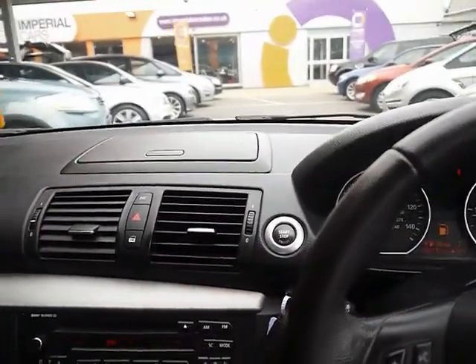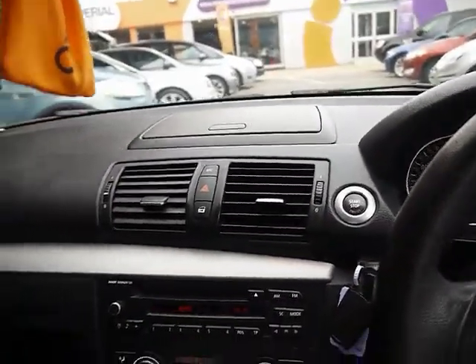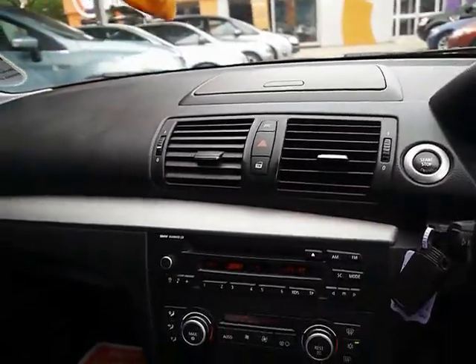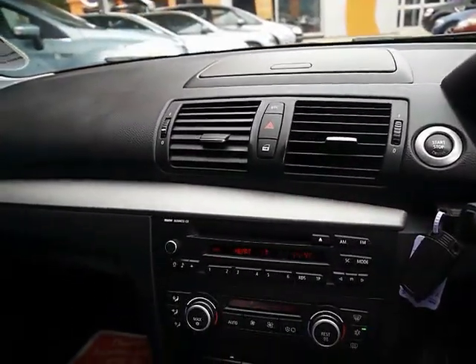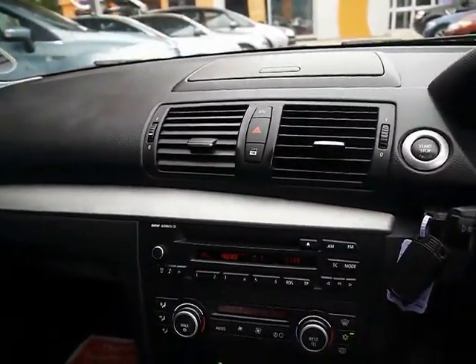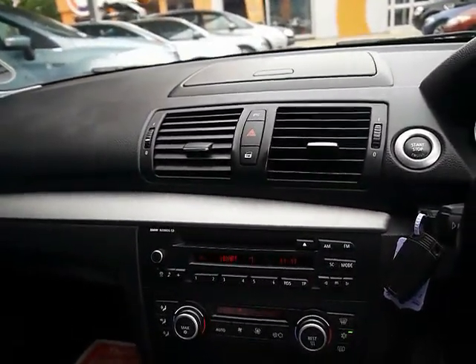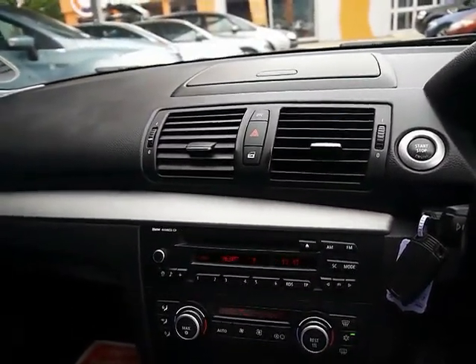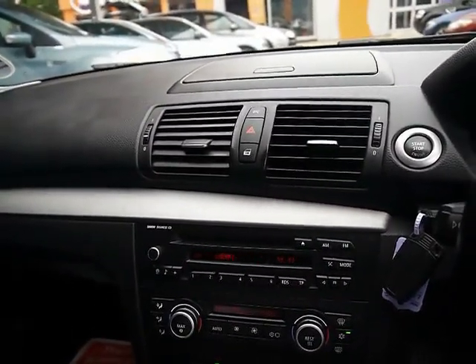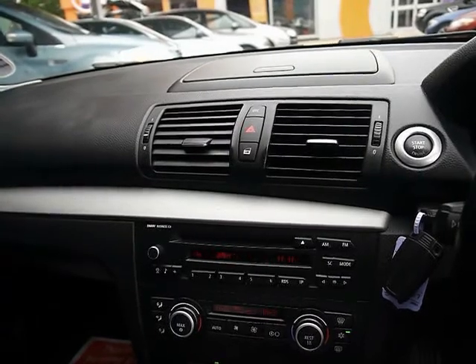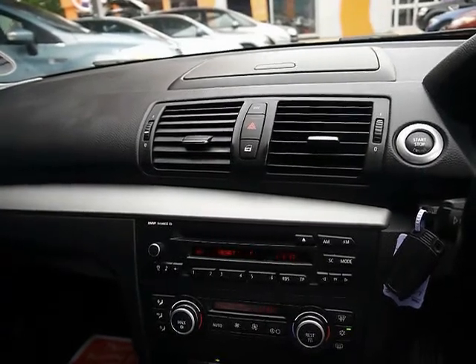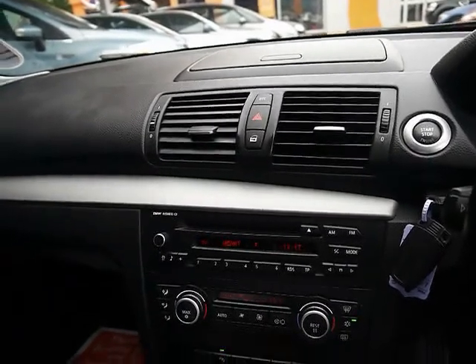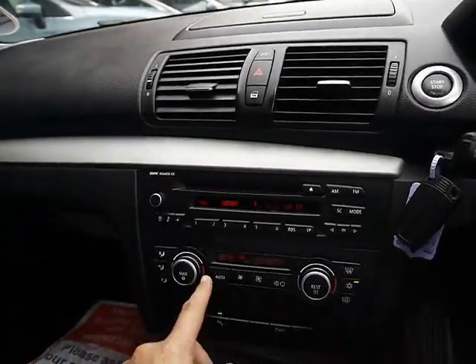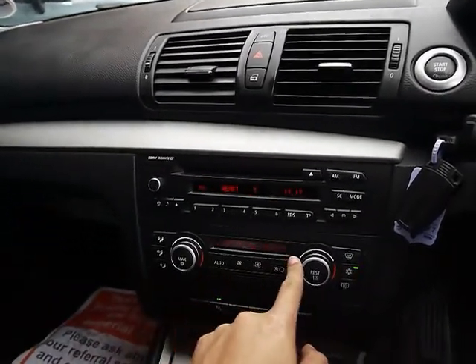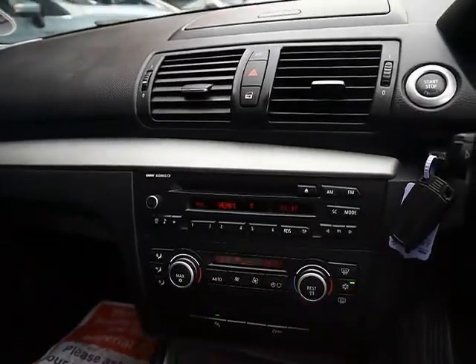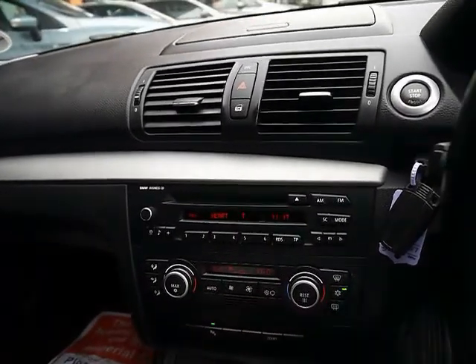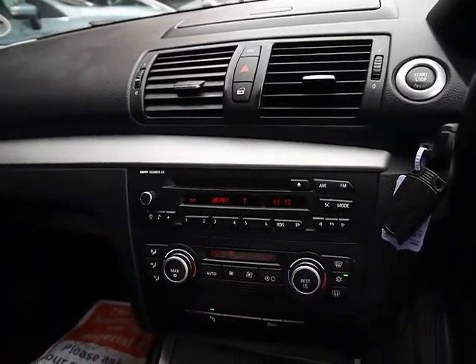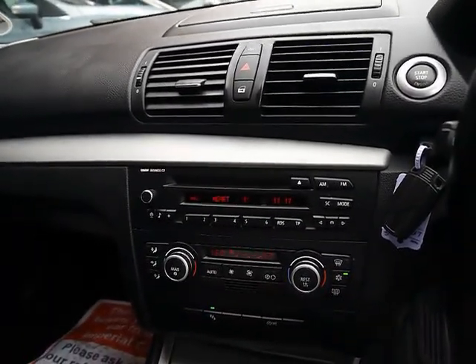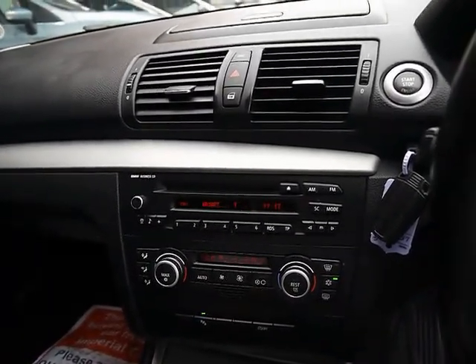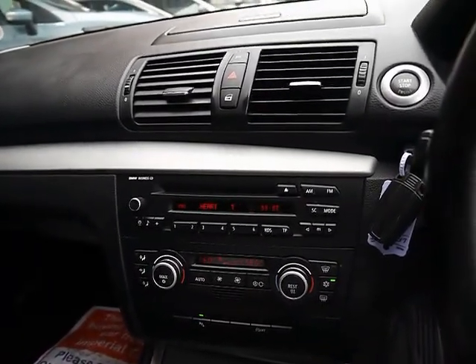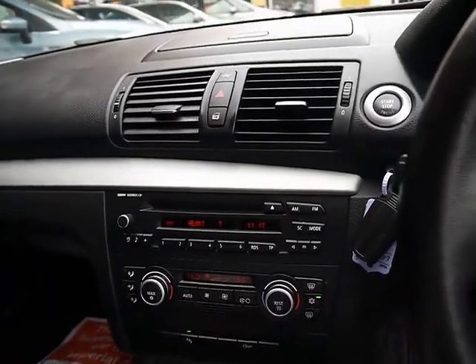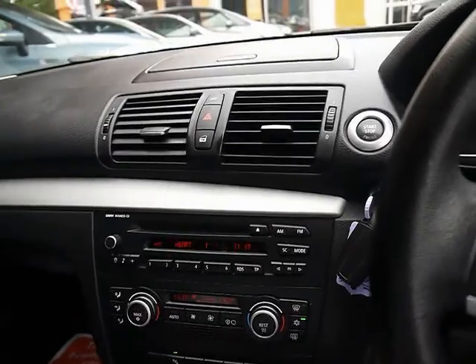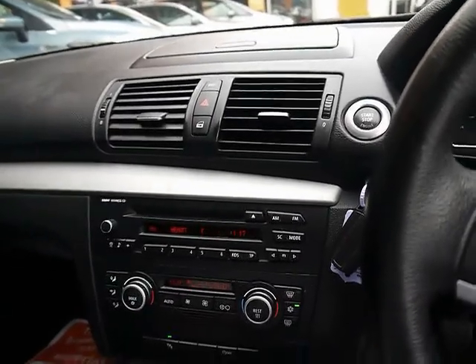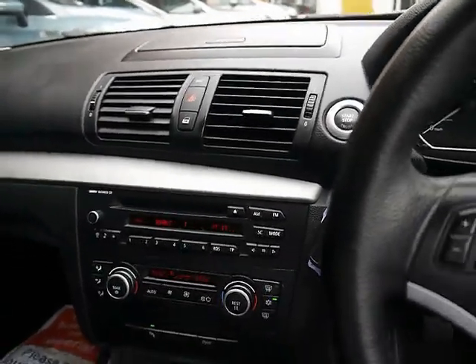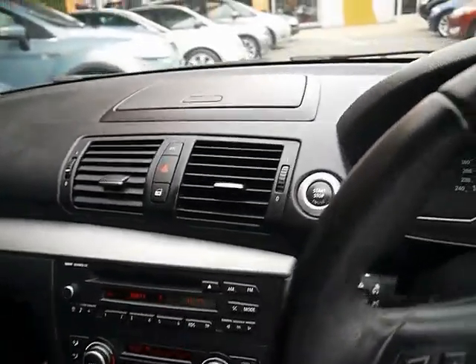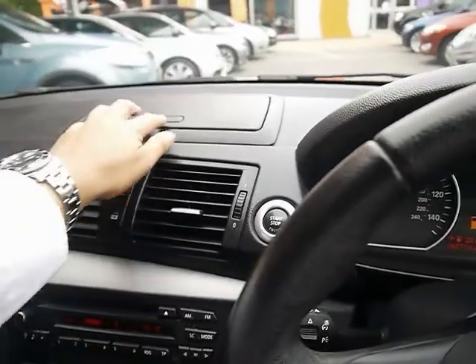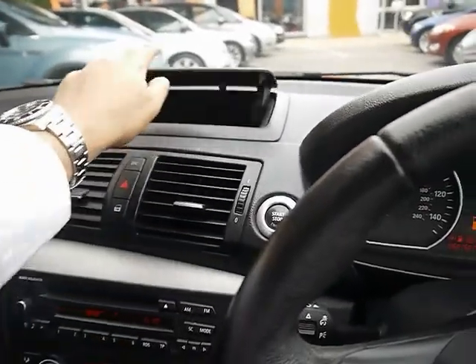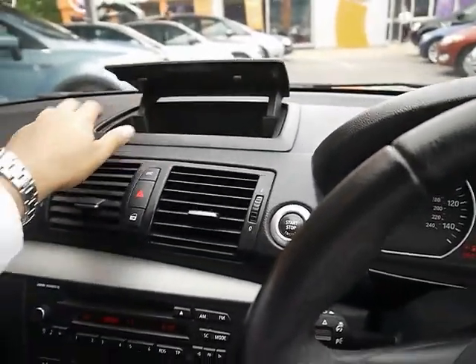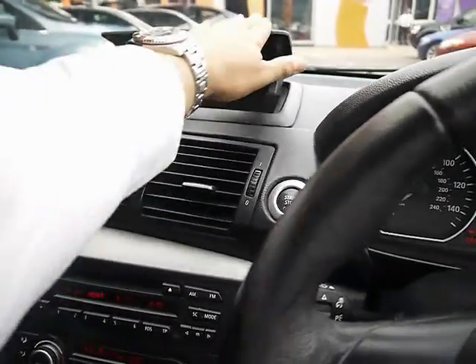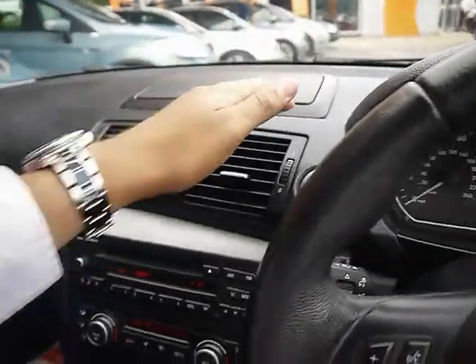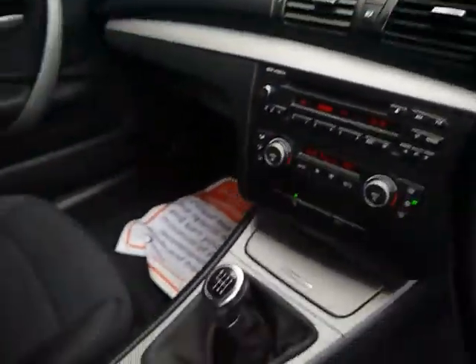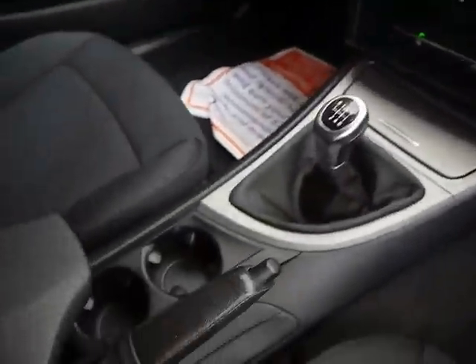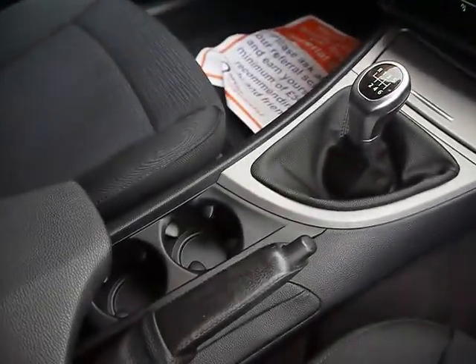For the entertainment system we've got BMW Business radio, single CD player with auxiliary input. Dual zone digital climate control on the panel just below there. This car also has the comfort package which includes dashboard storage compartments and cup holders in the centre console.